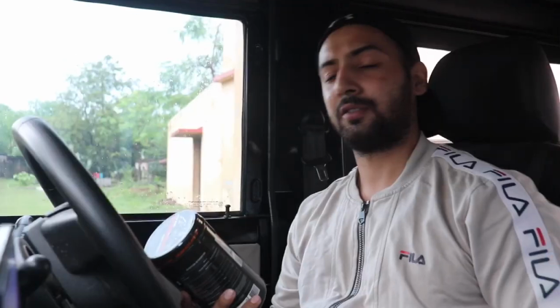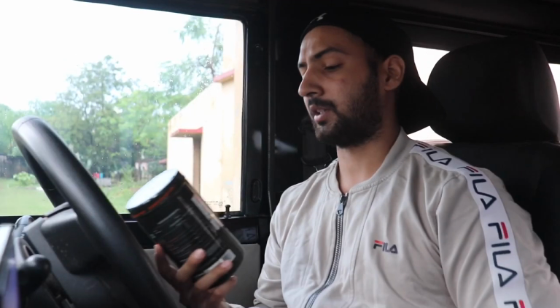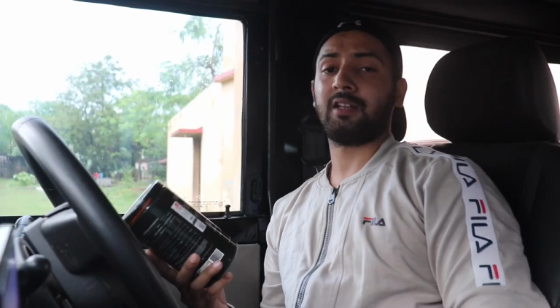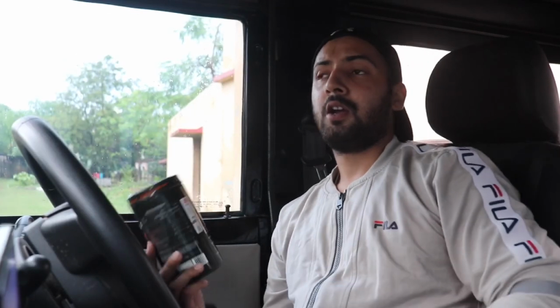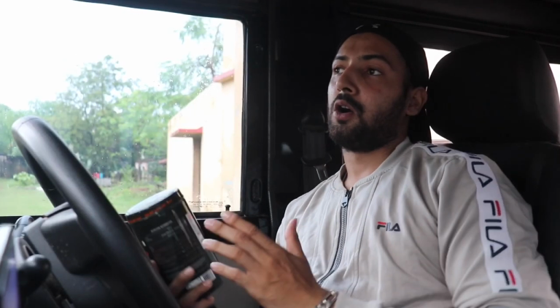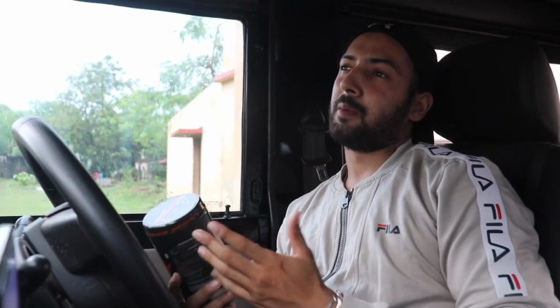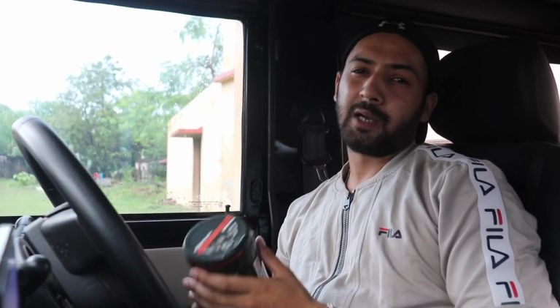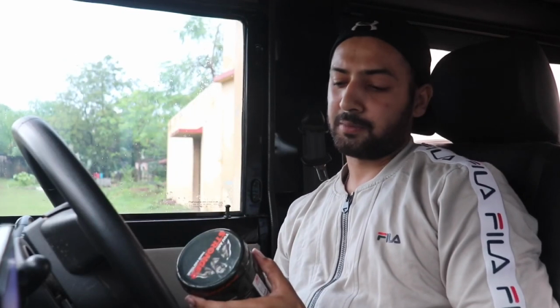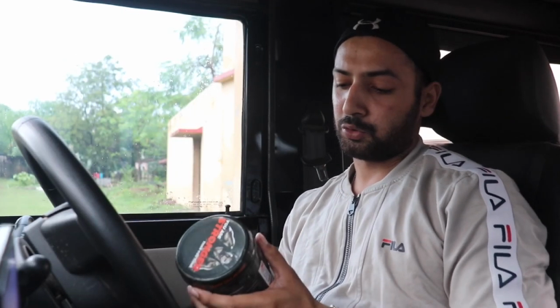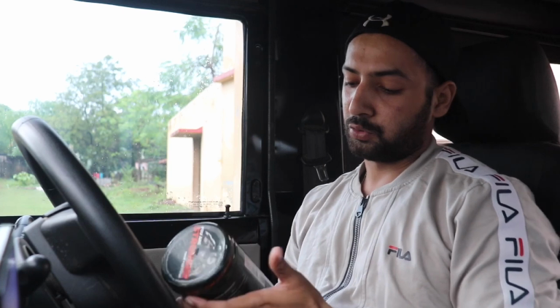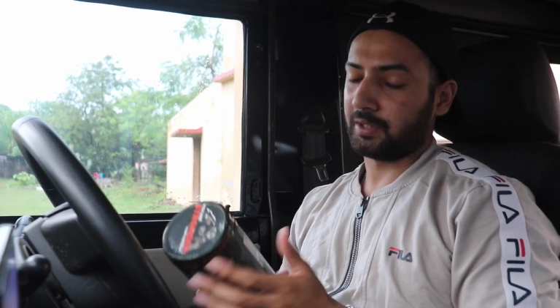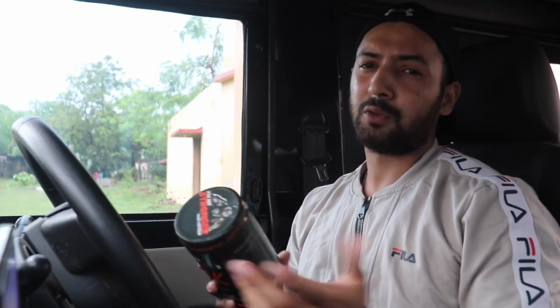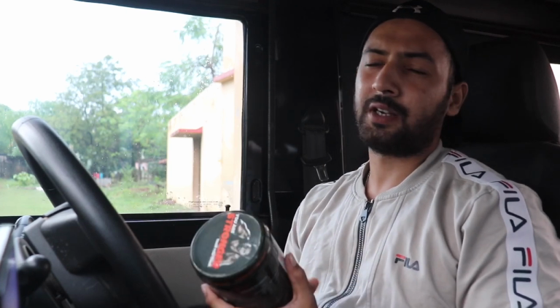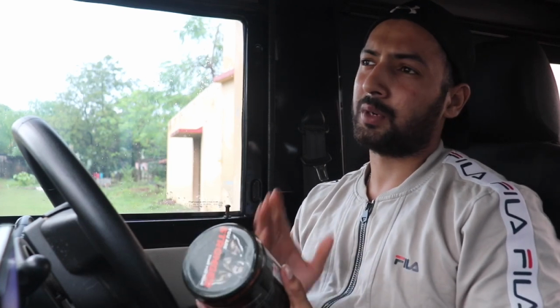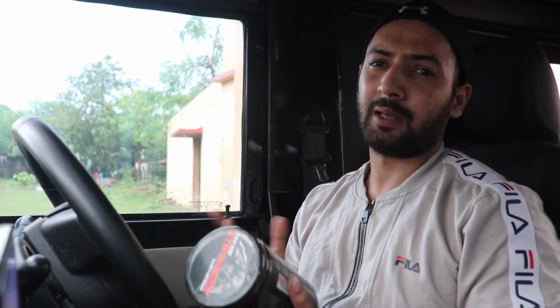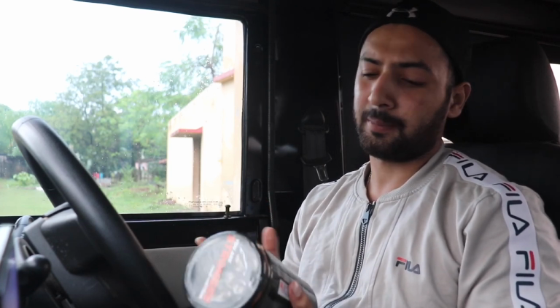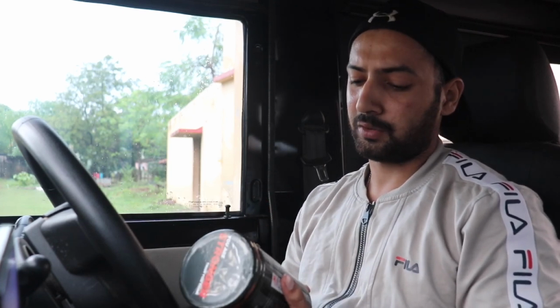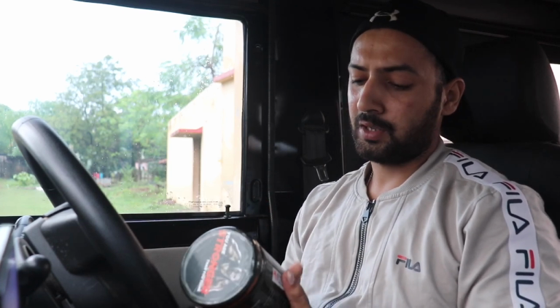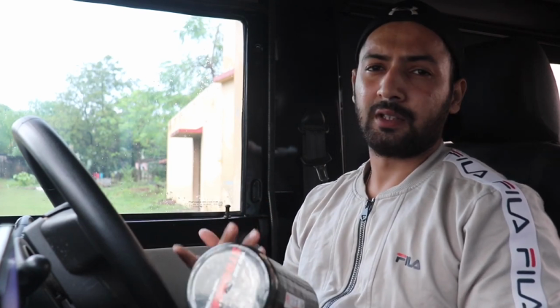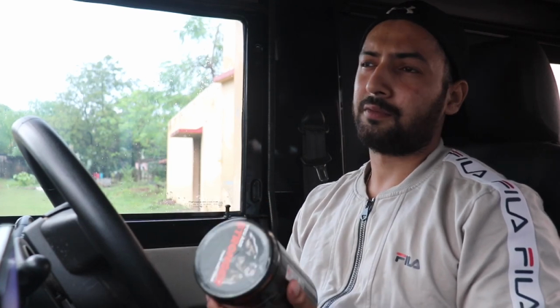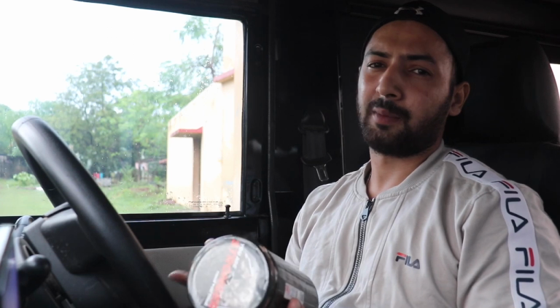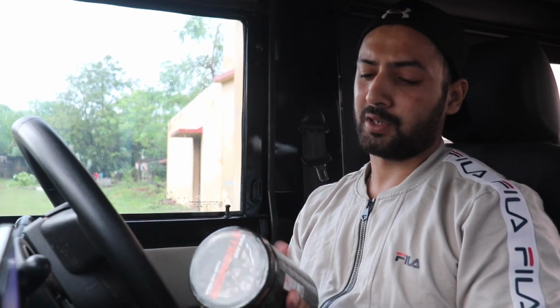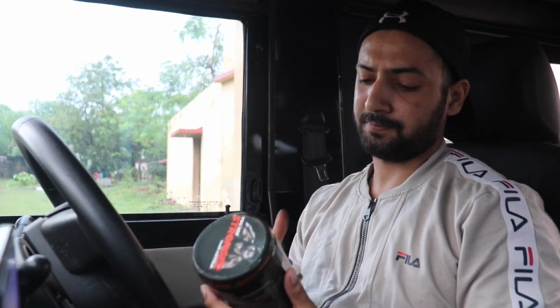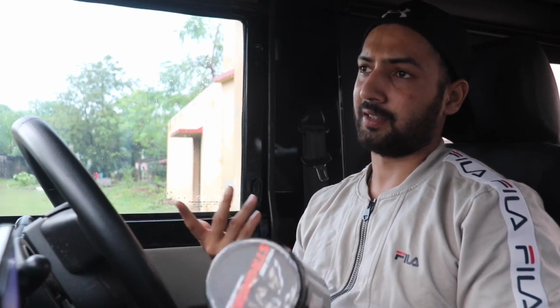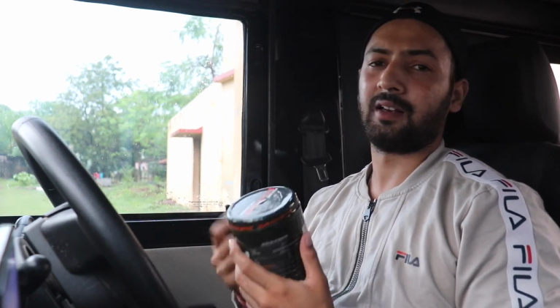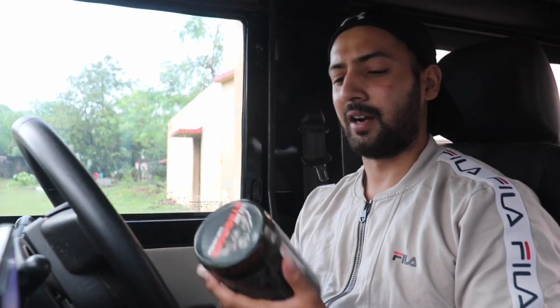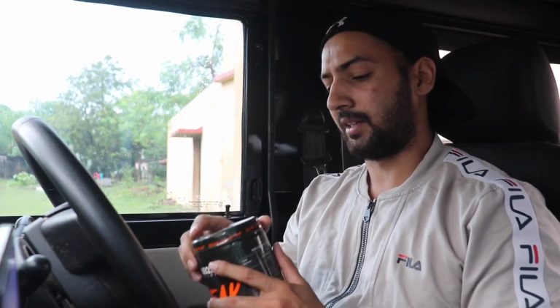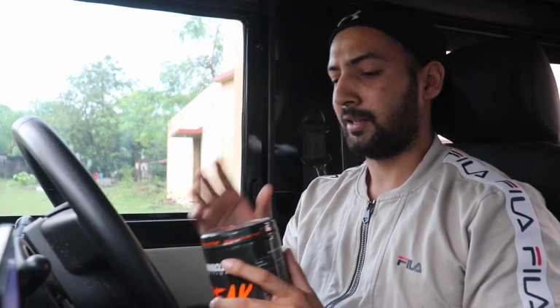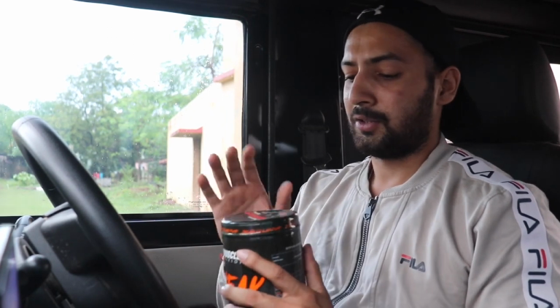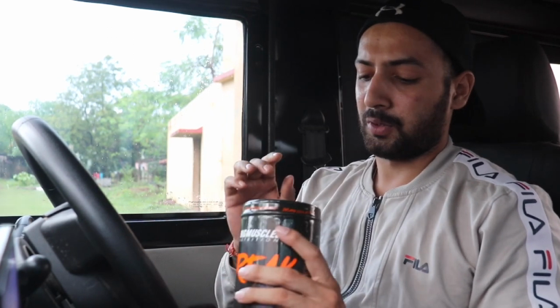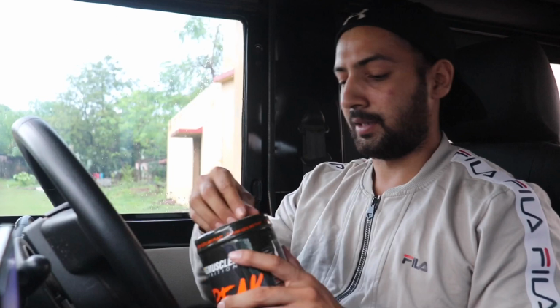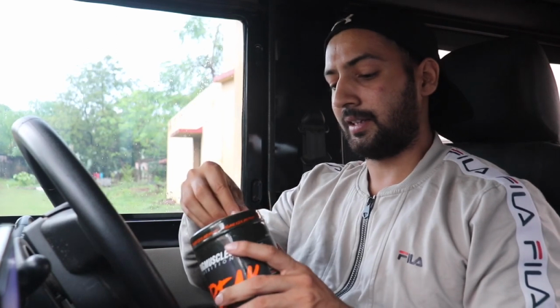It's 4:13 in the evening right now, and I basically go to the gym at 5:00. So you have to take this pre-workout 15 to 20 minutes before your workout, mixed with 150ml of water. And that's it. So I'm going to open it now.